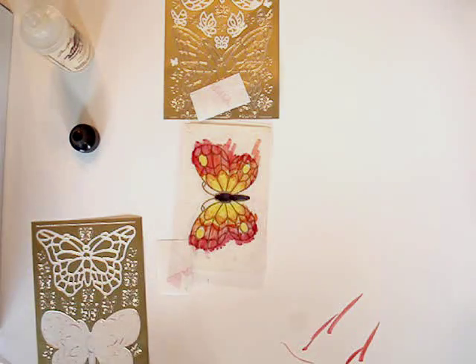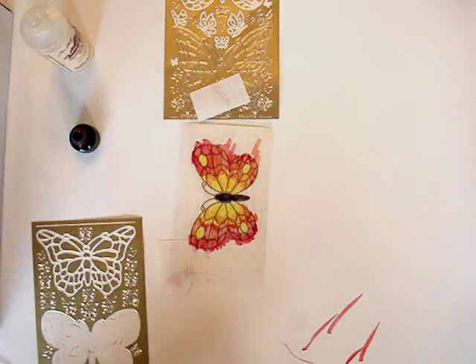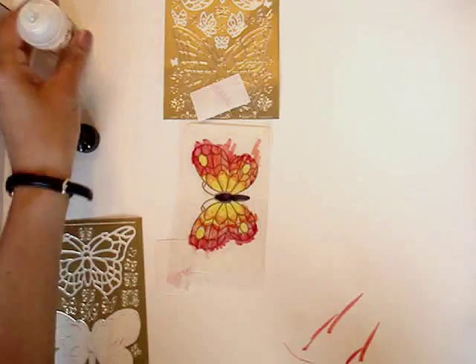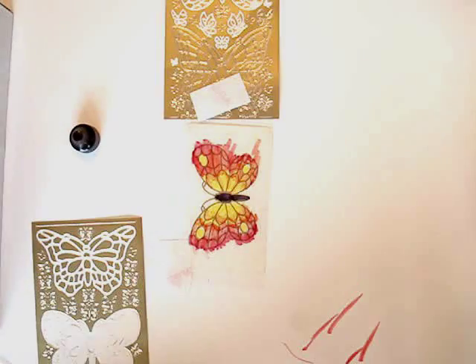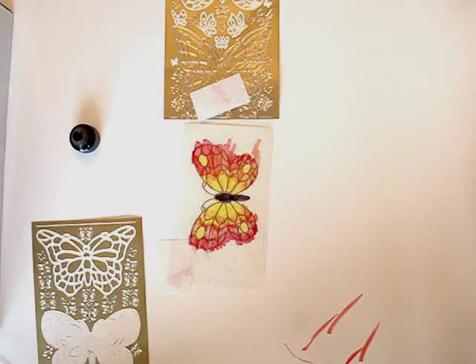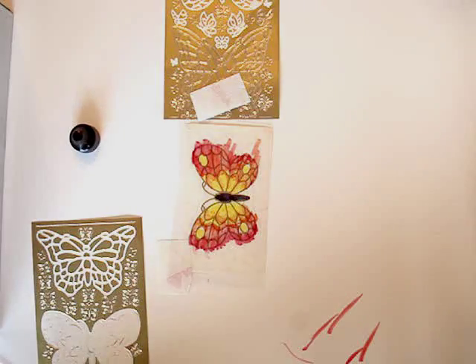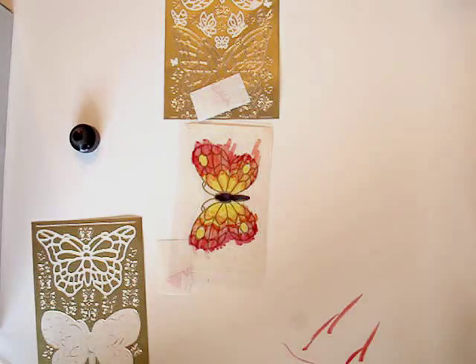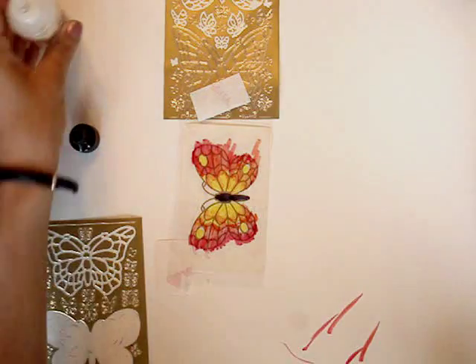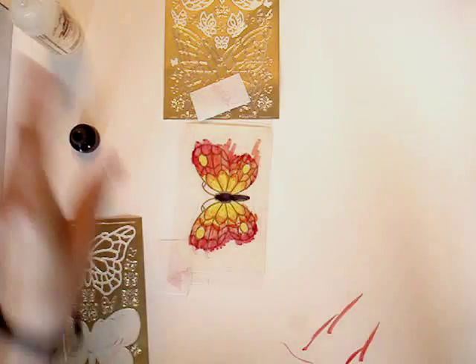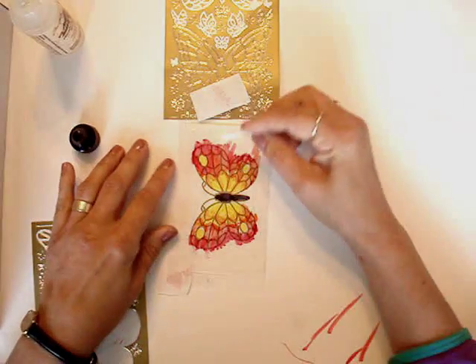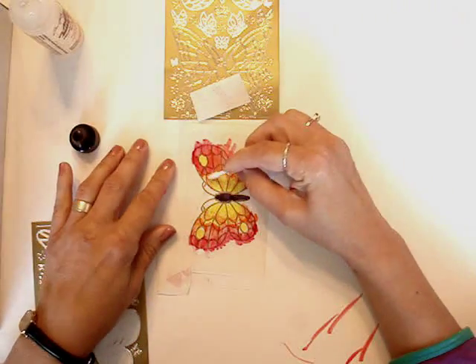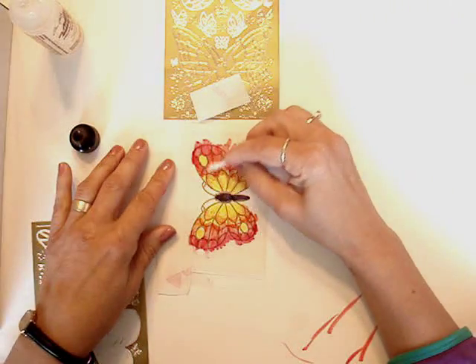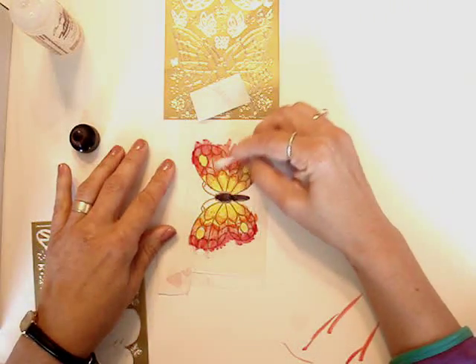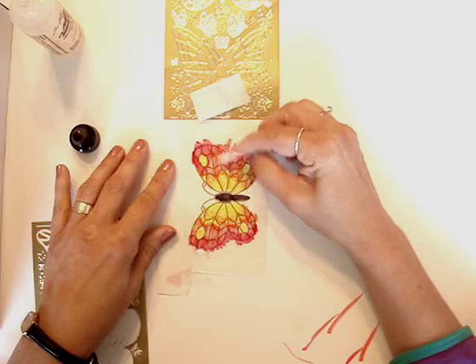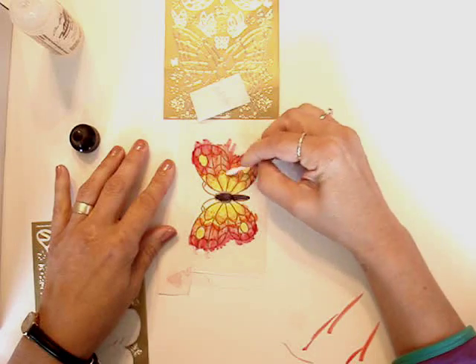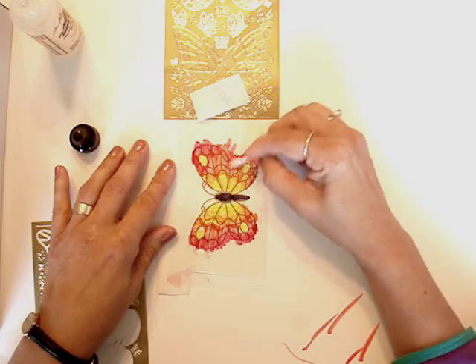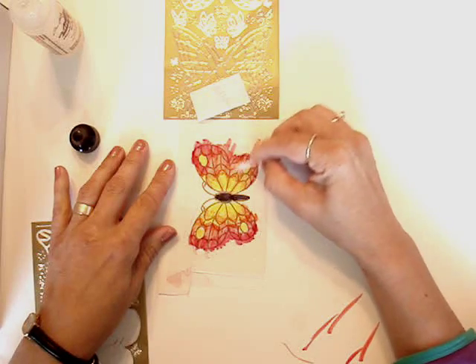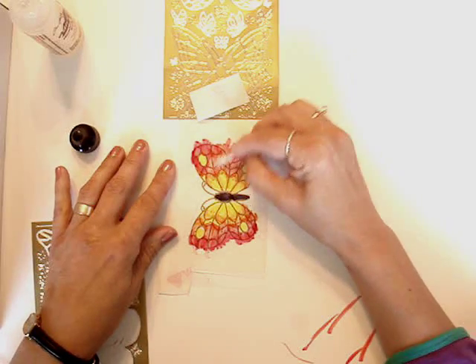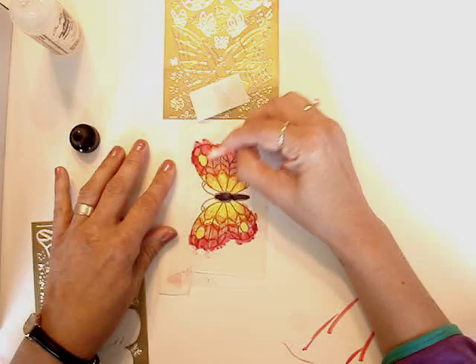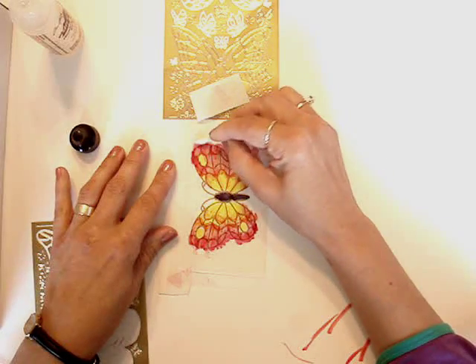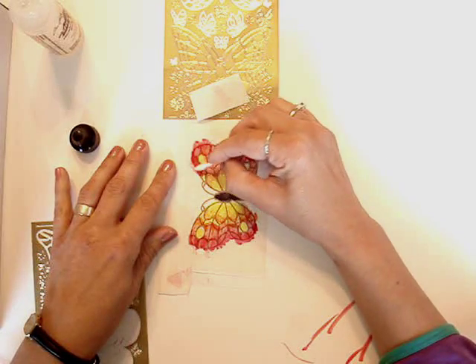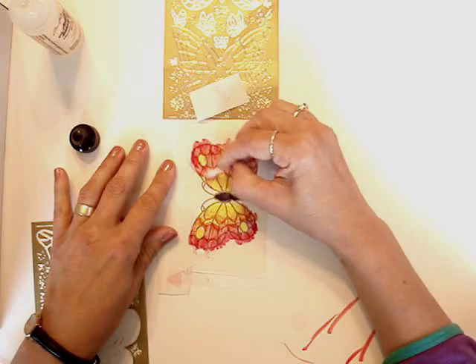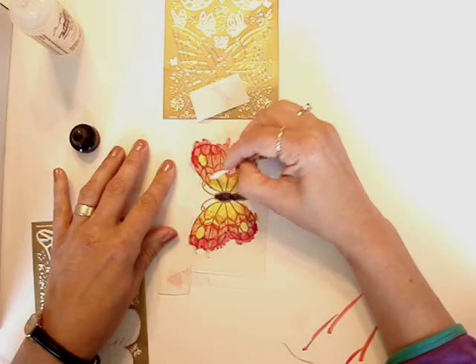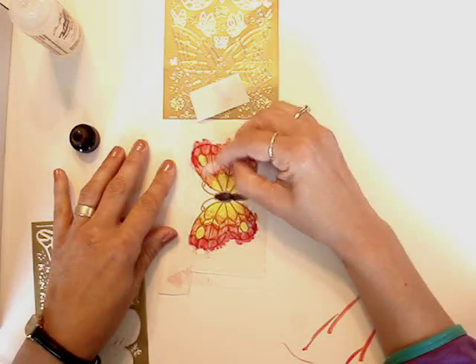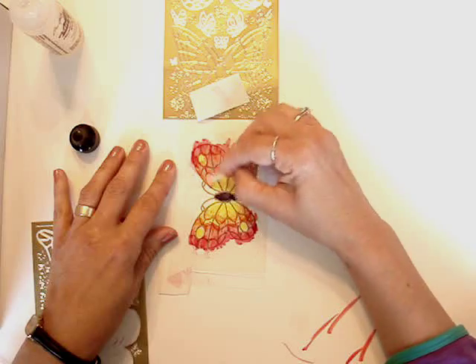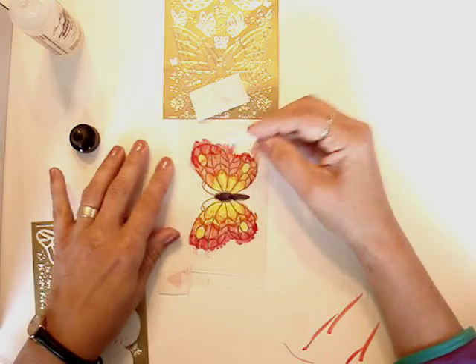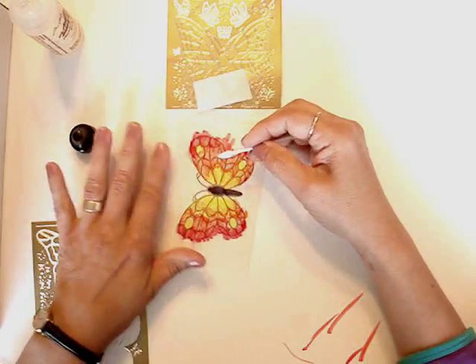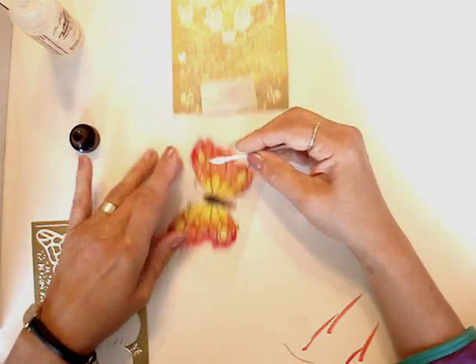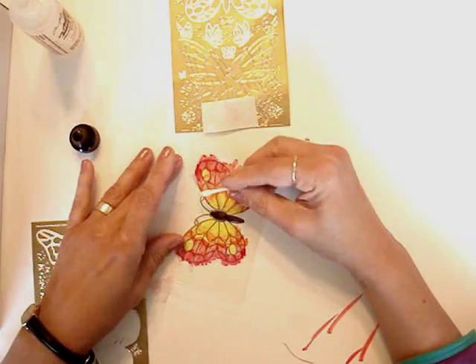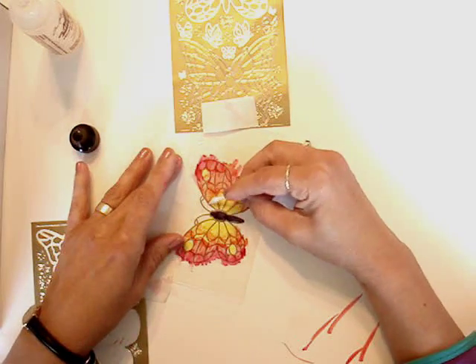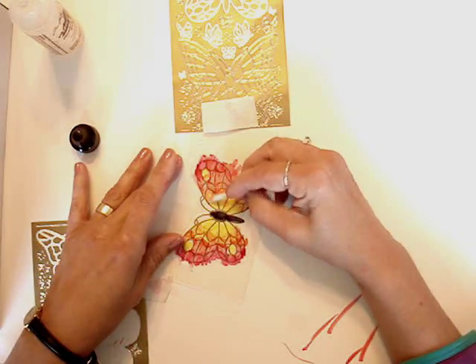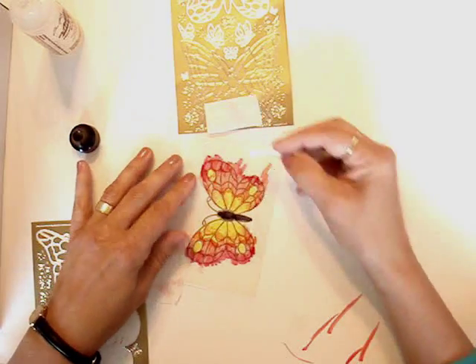You can wipe off the excess on a piece of scrap paper. I'm using a pointed tip Q-tip, which you can find at most department stores, or you can use a regular Q-tip. You can remove or add color to your liking.